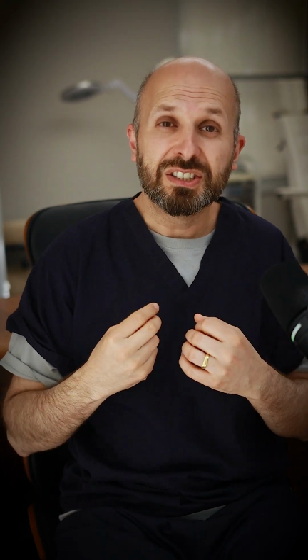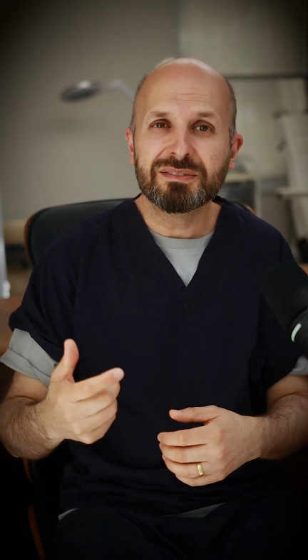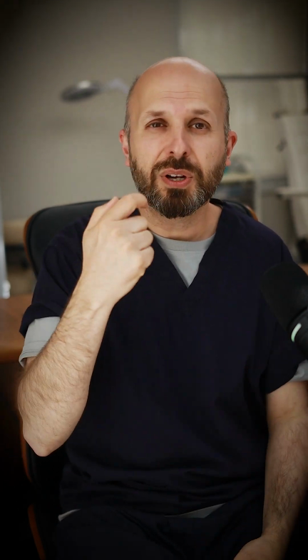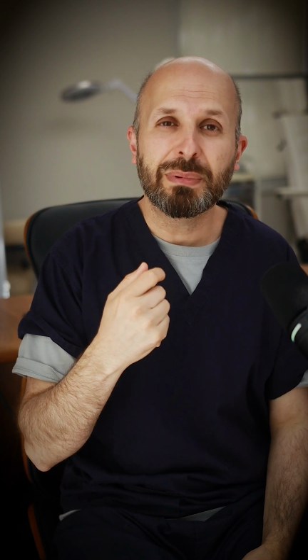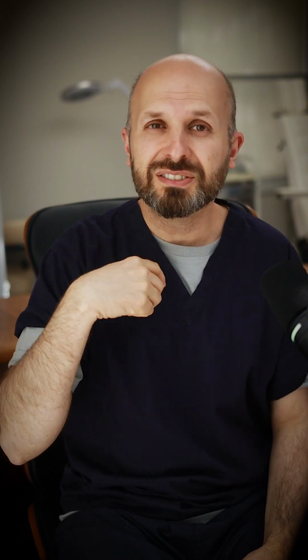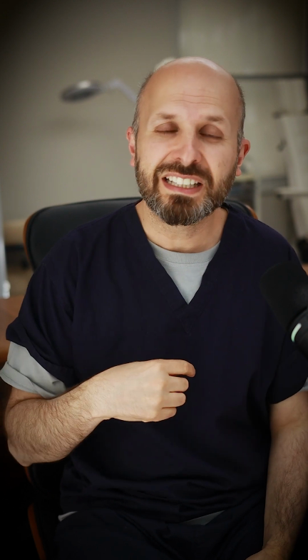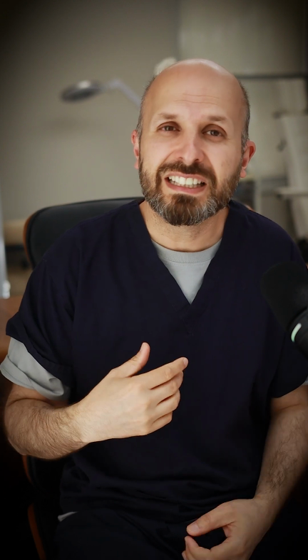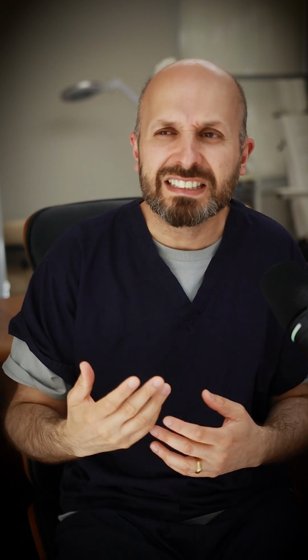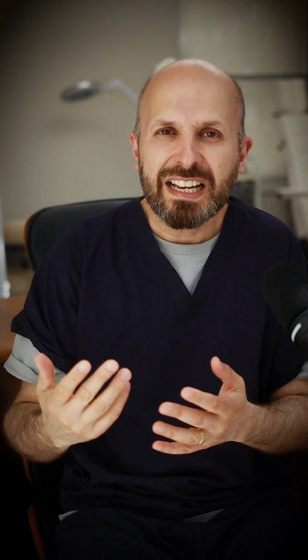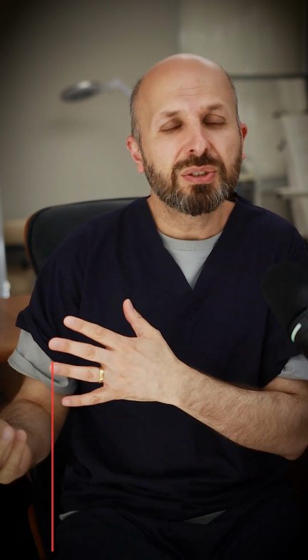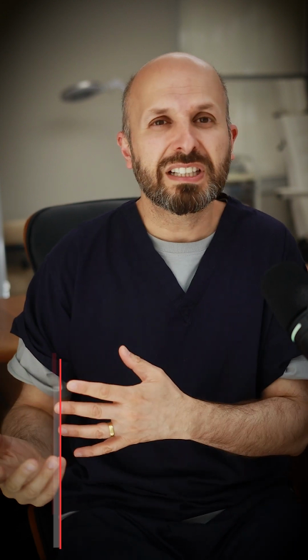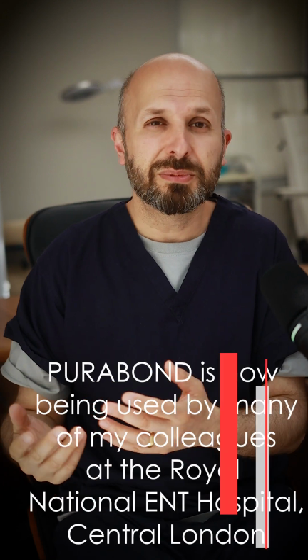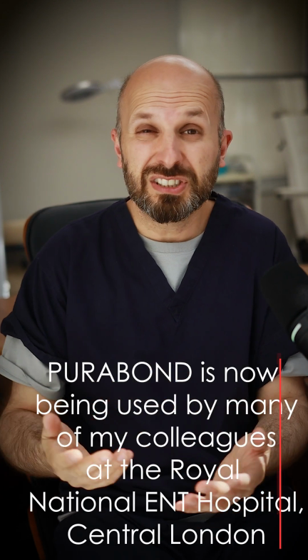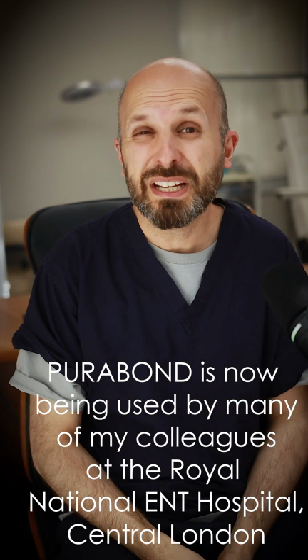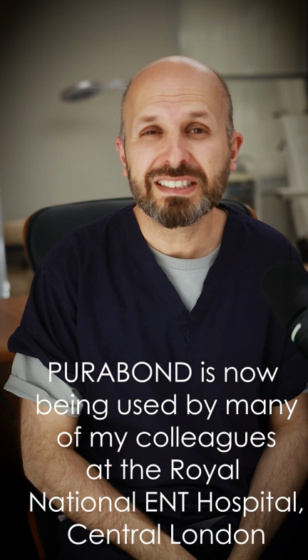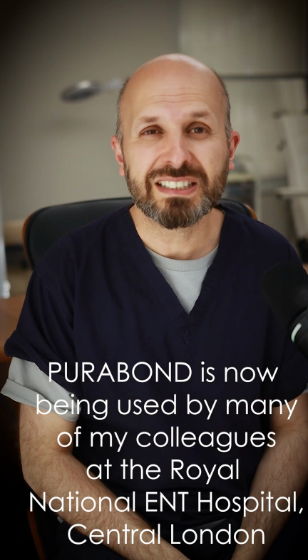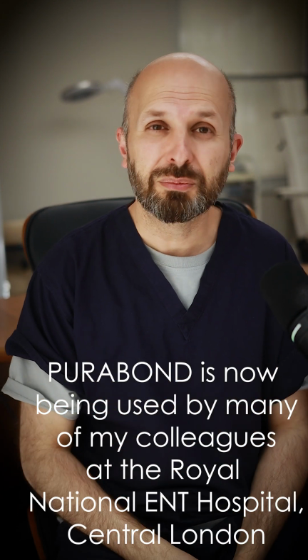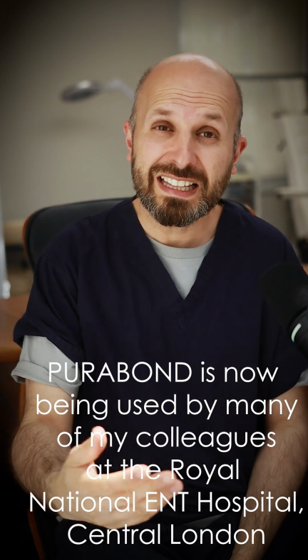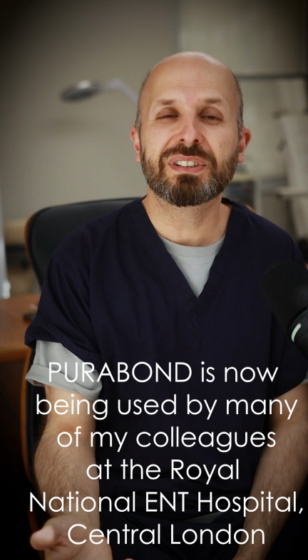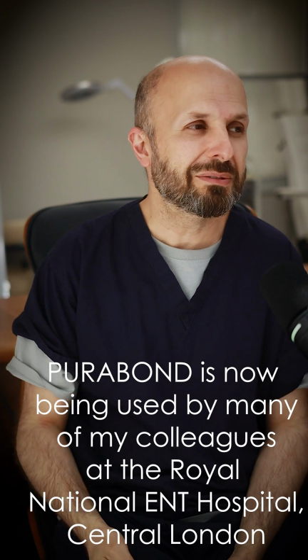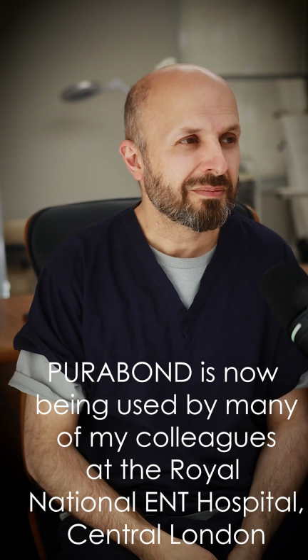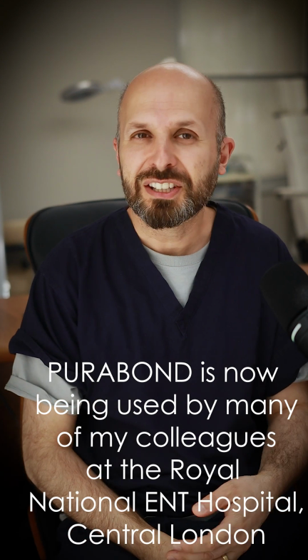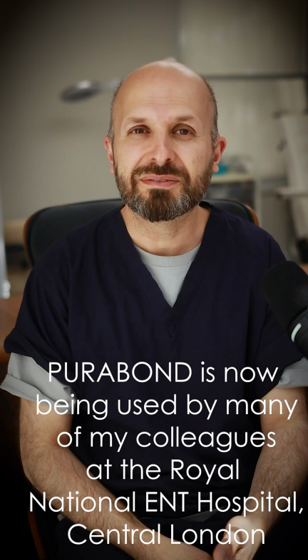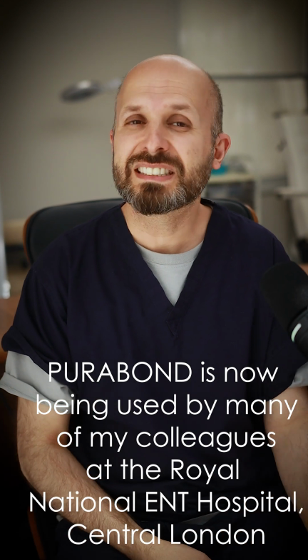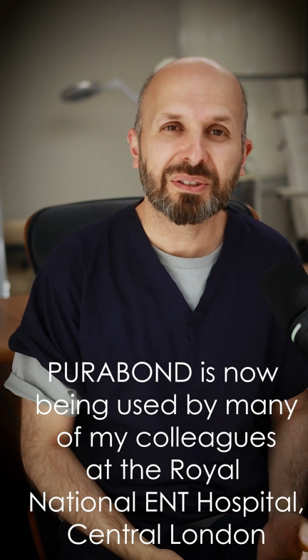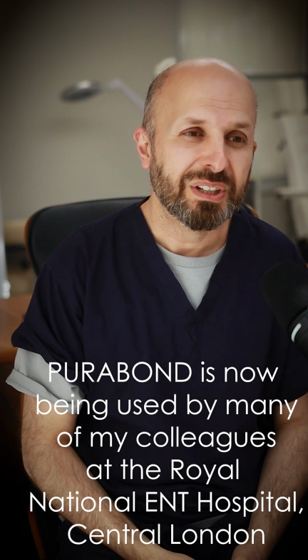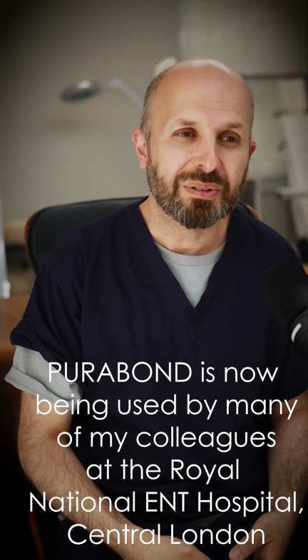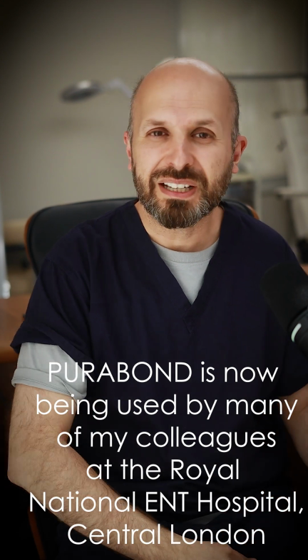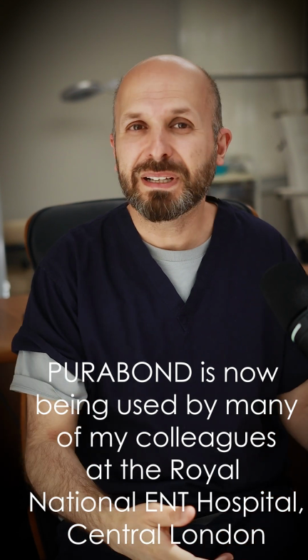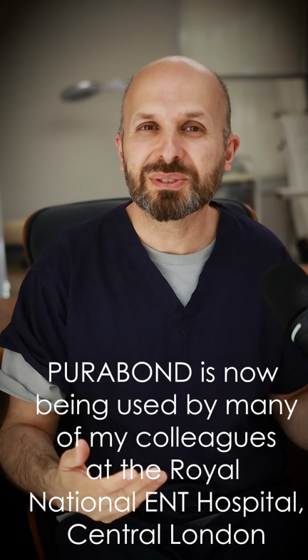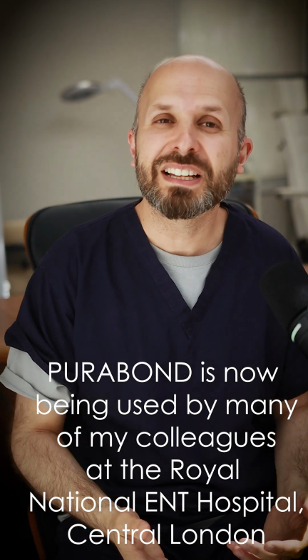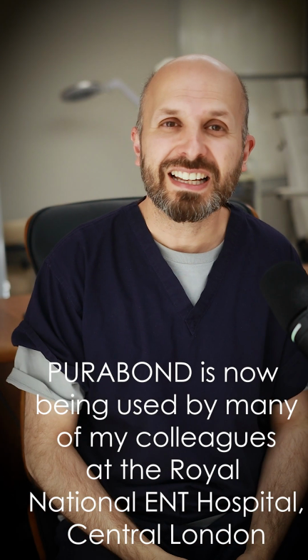We can squirt it in our mouths, drink it, and eat it, and it shouldn't cause us any problems because it's just amino acids basically — and we eat those every day when you have a steak or peanuts or something like that.